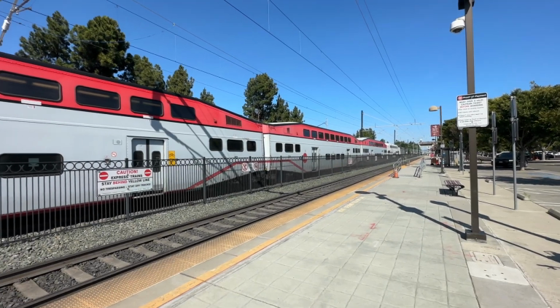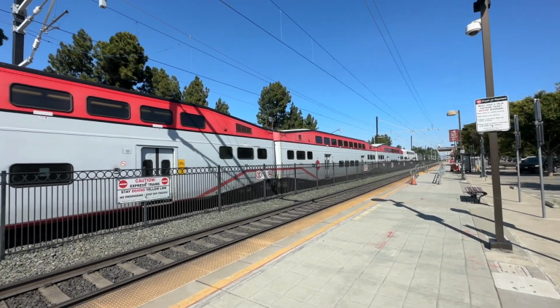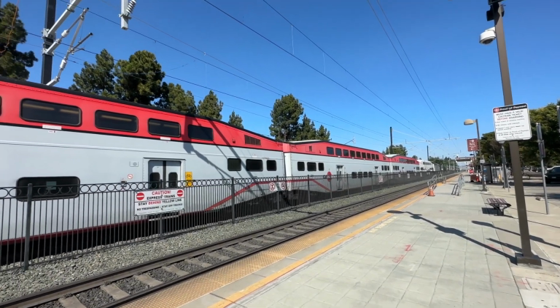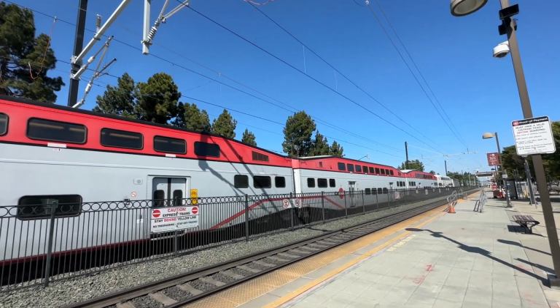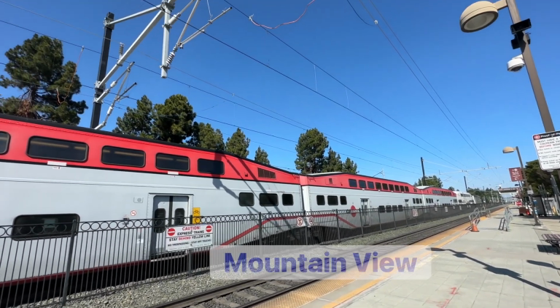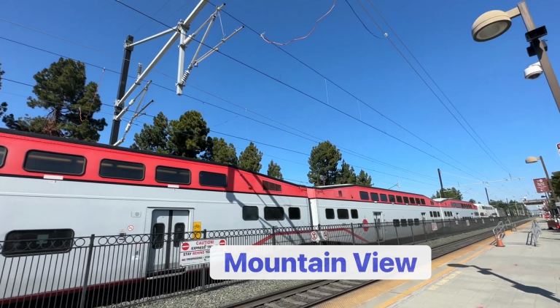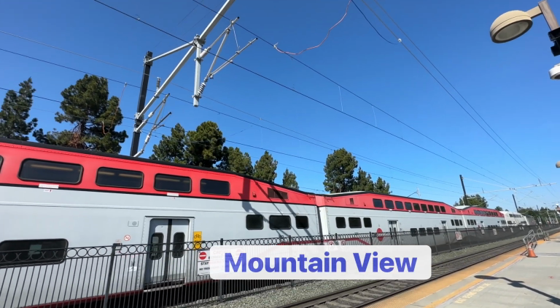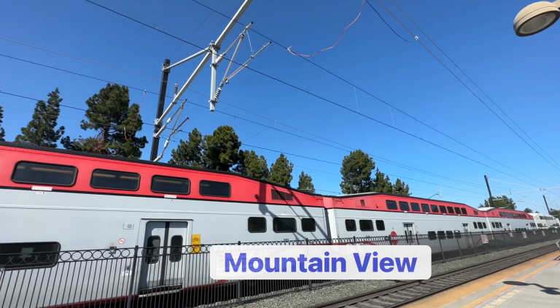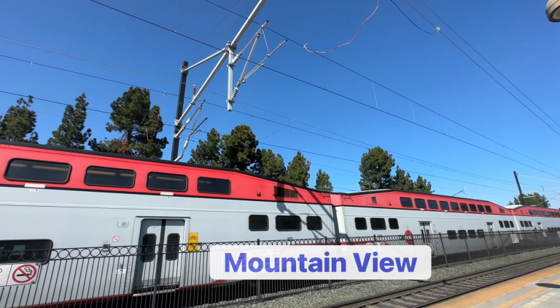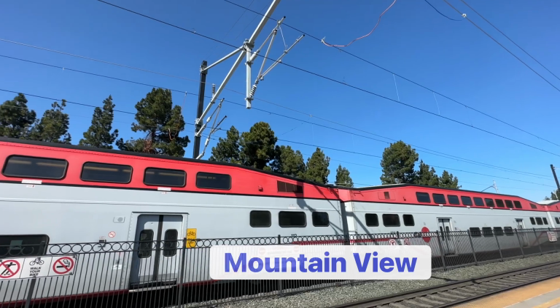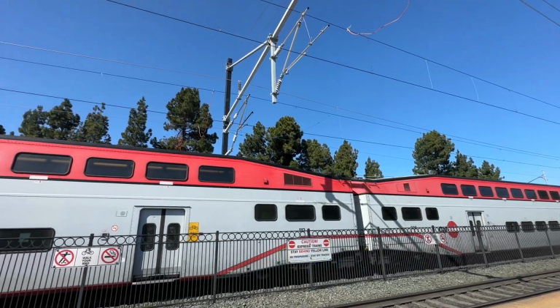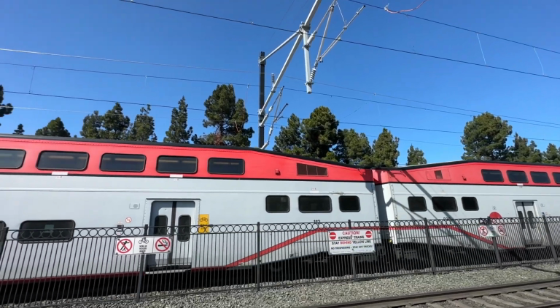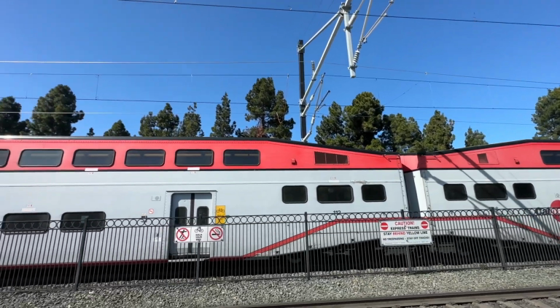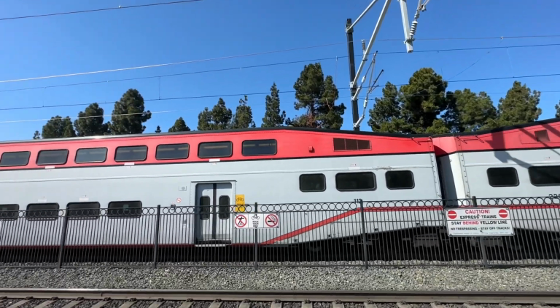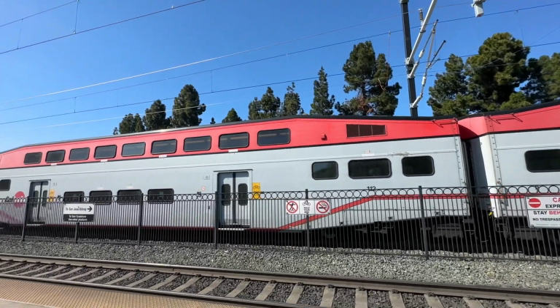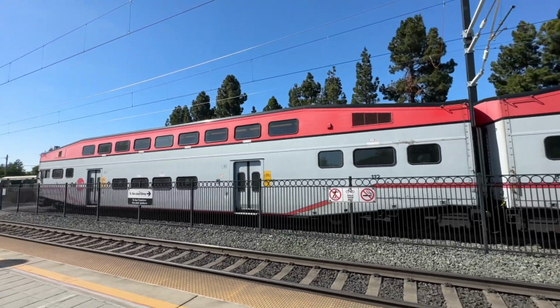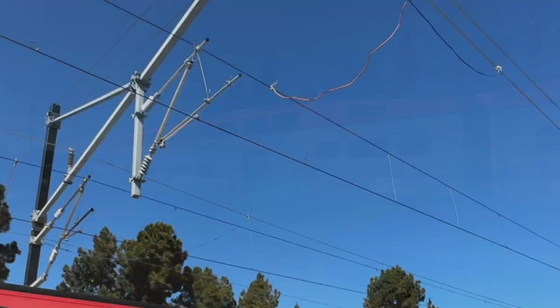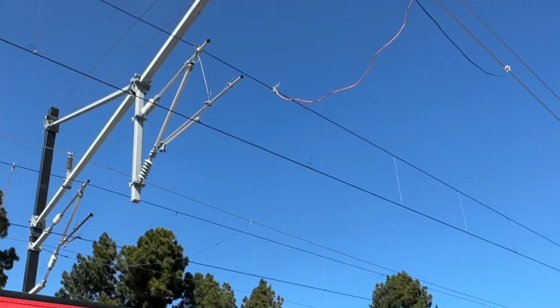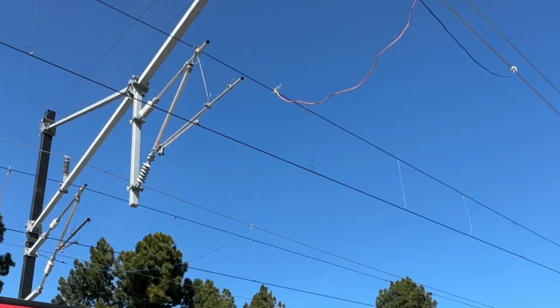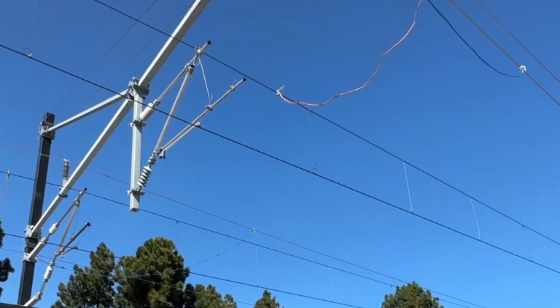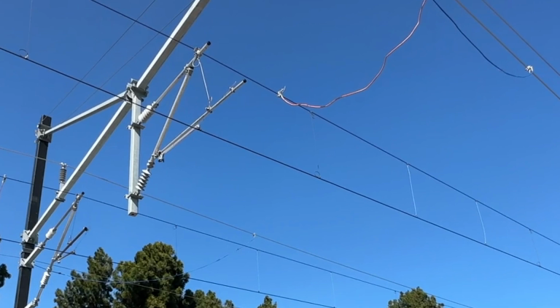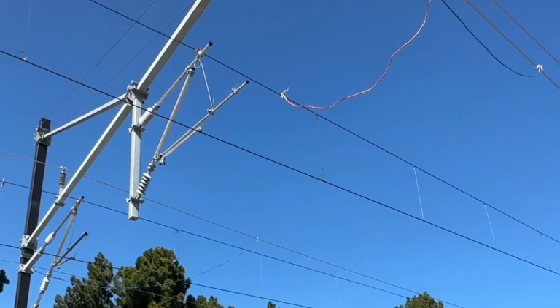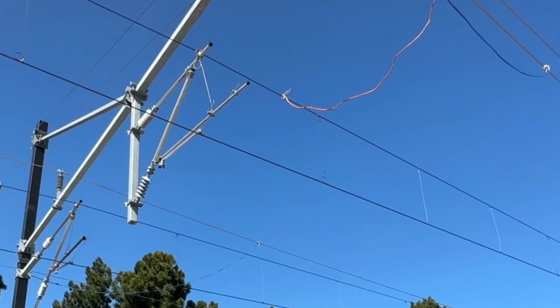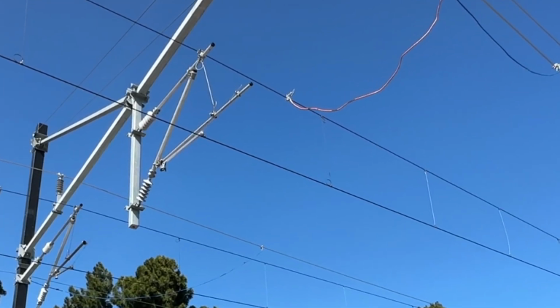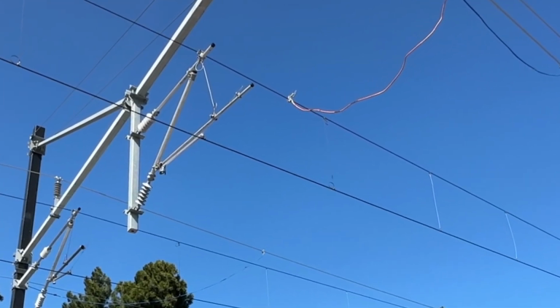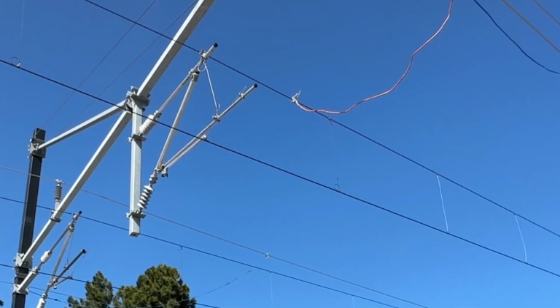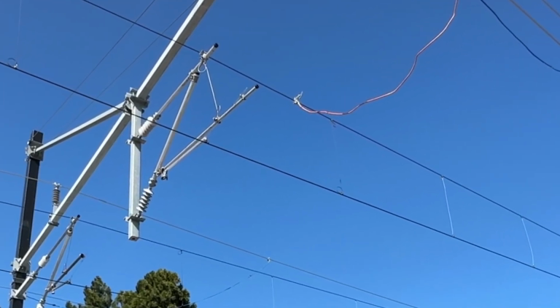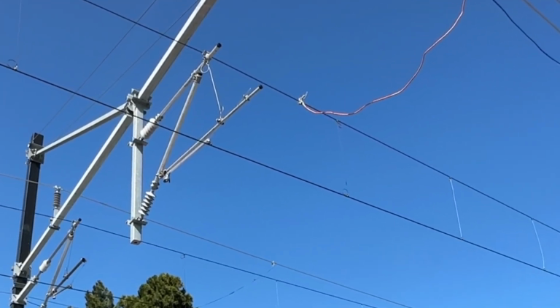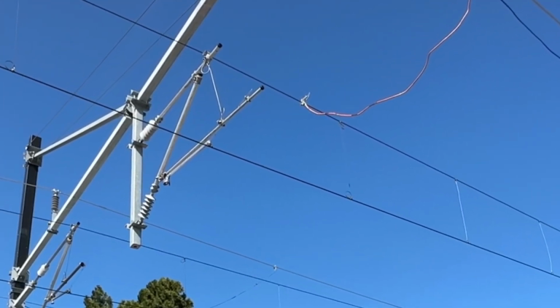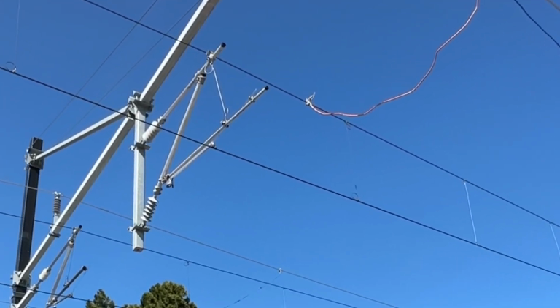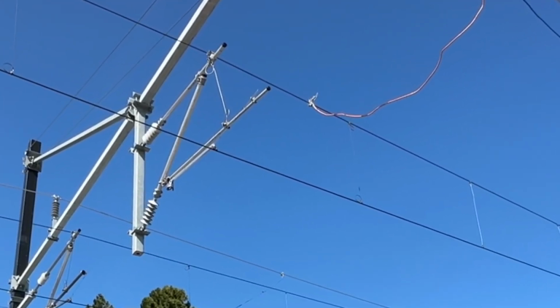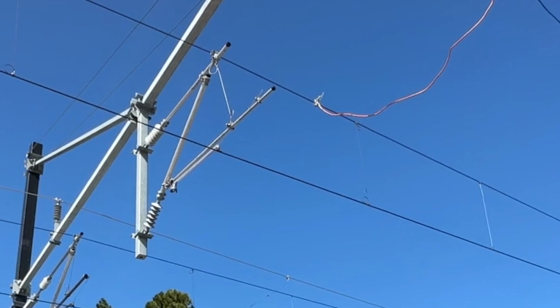Going further south, we can see that at the Mountain View Station, catenary has been up for quite a long time. I believe this is a safety jump to prevent accidental exposure to high voltage during the testing phase of the catenary.